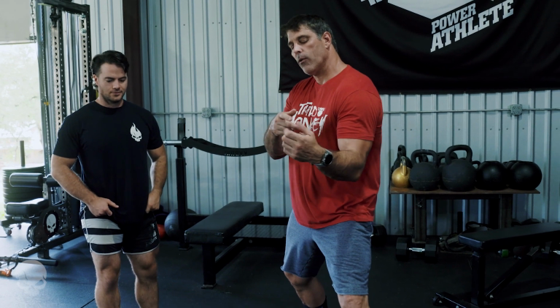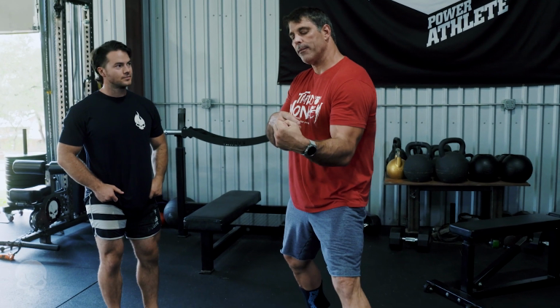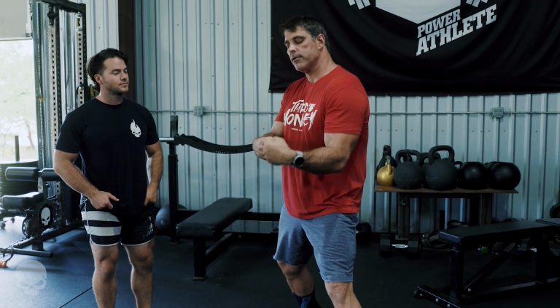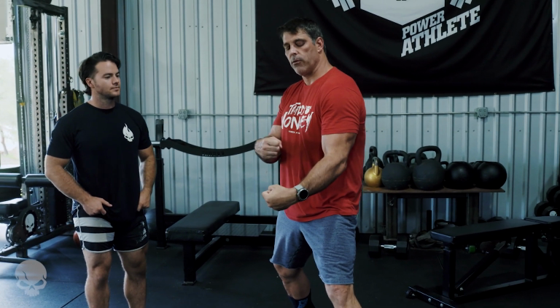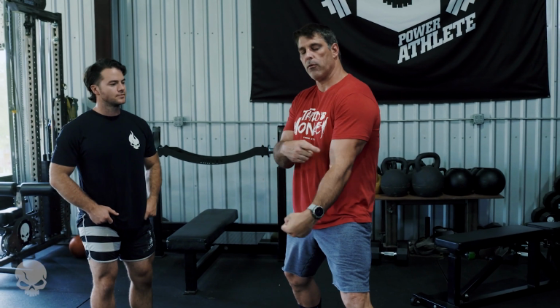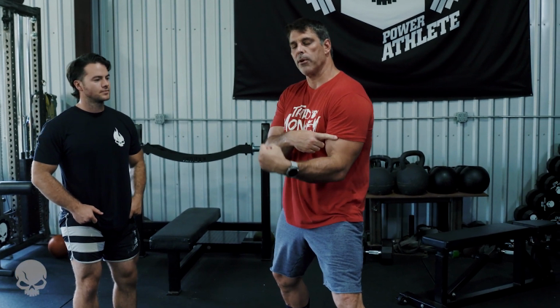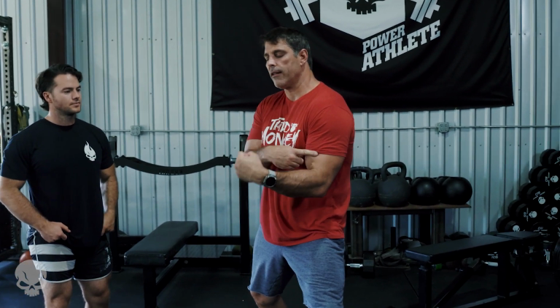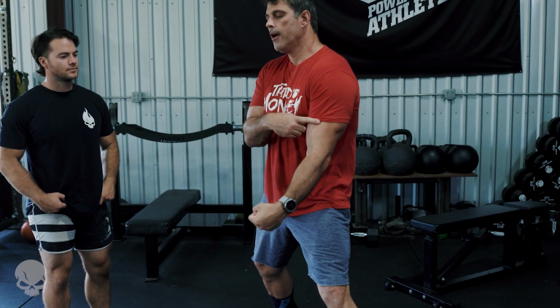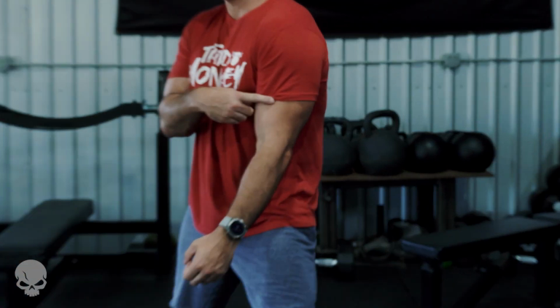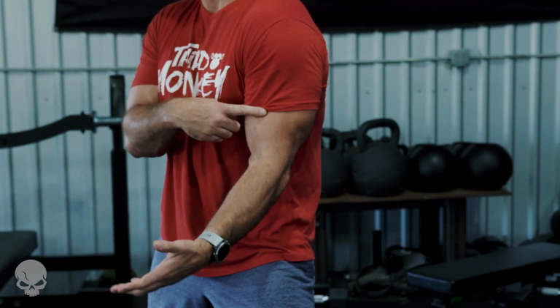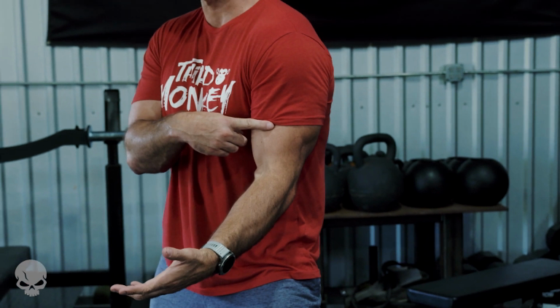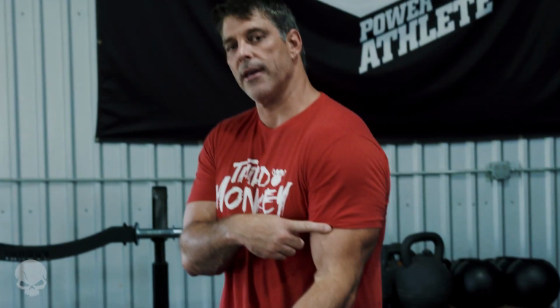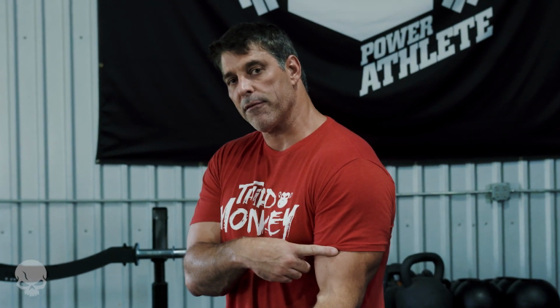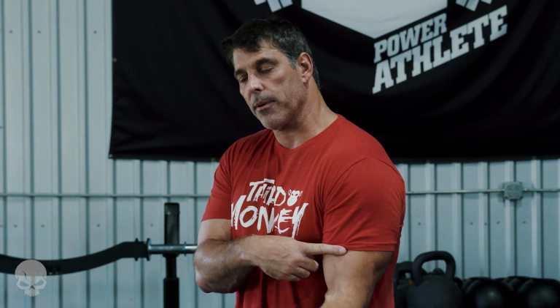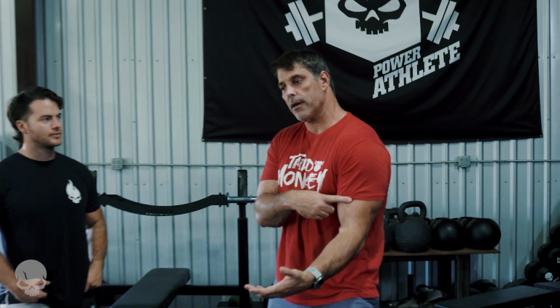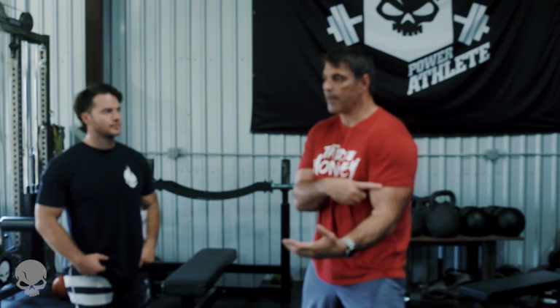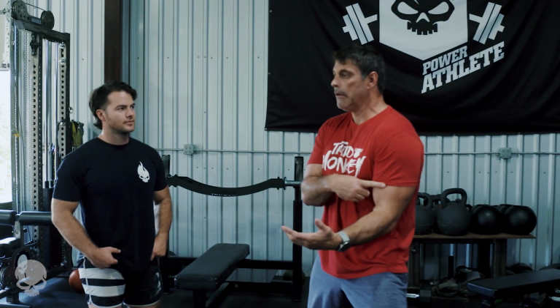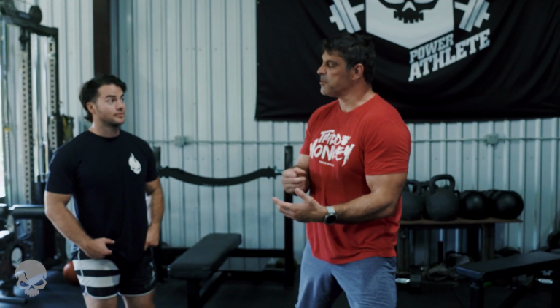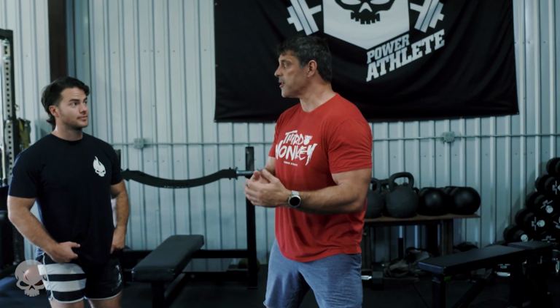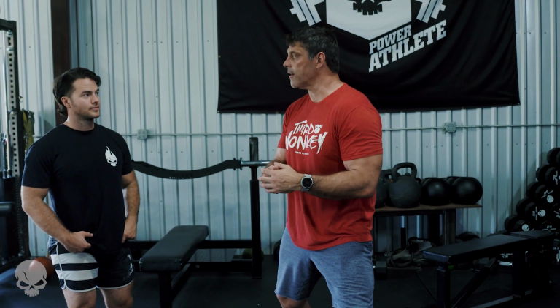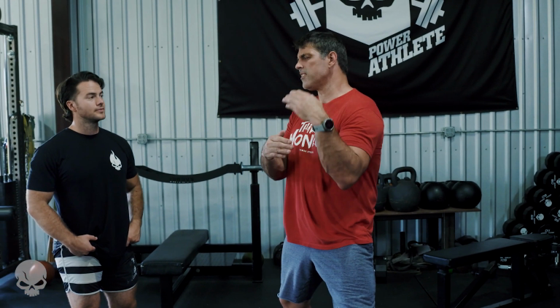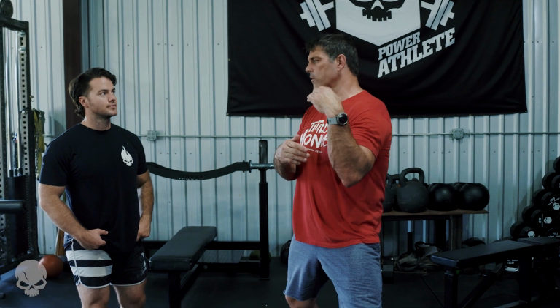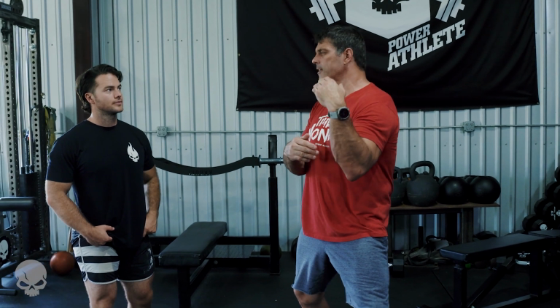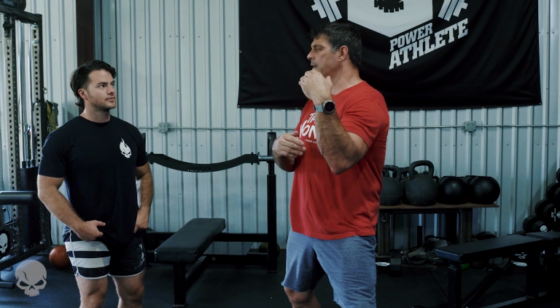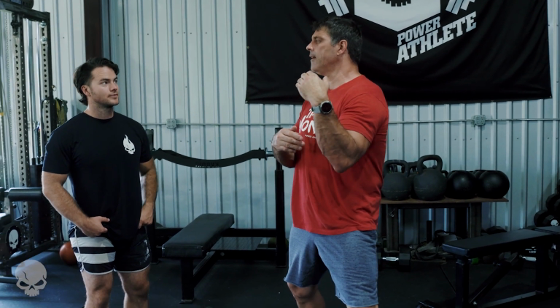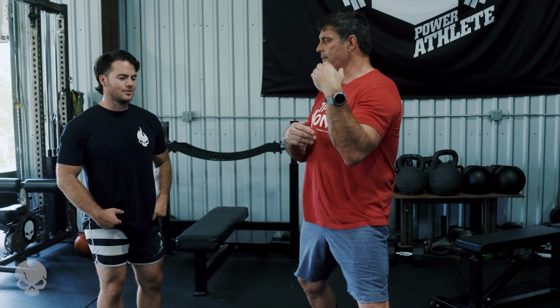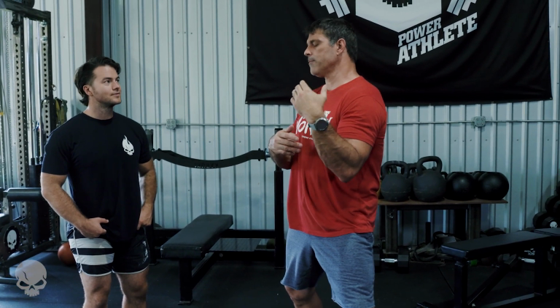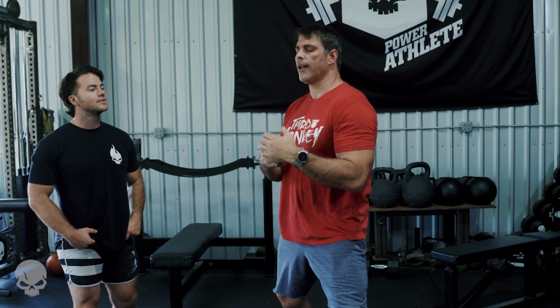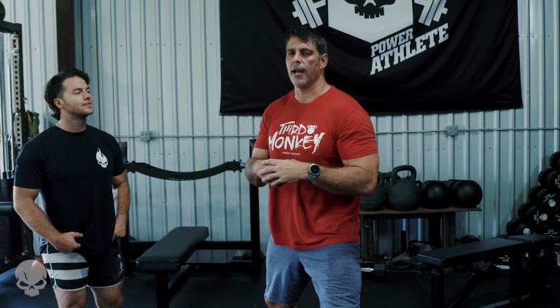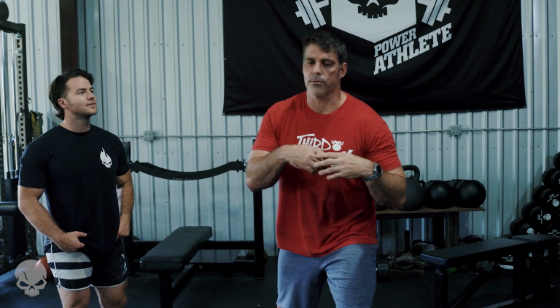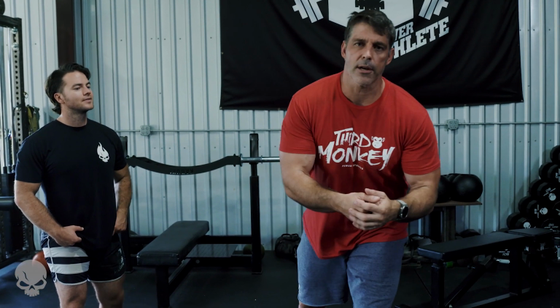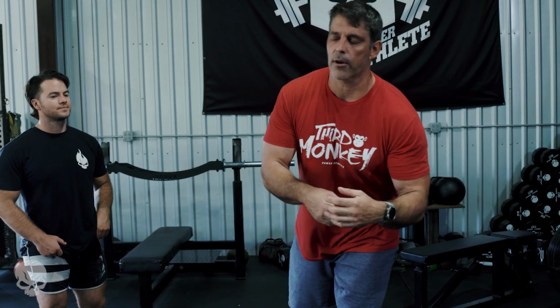Why do we like hammer curls? Because if you want big forearms, brachialis — it's probably the best accessory movement I've found for the bench press, other than maybe dips and tricep pushdowns. It's in the family of having a monster bench. You've got to have good hammer curls. We use them a ton in the programs.